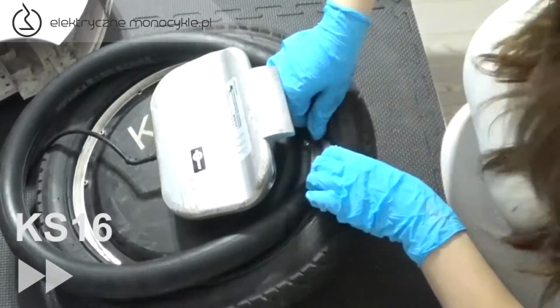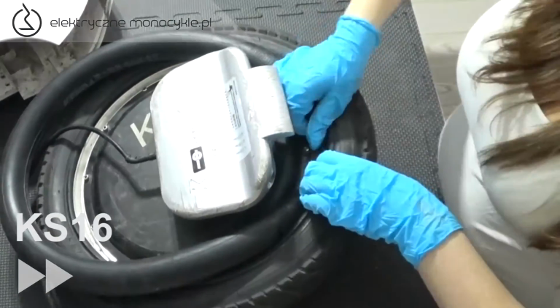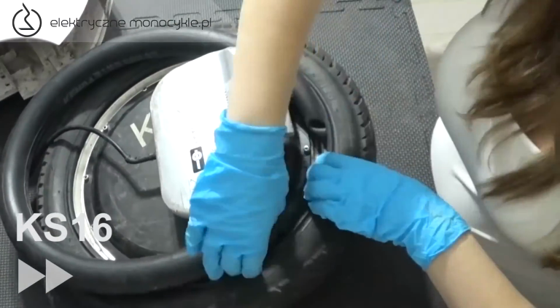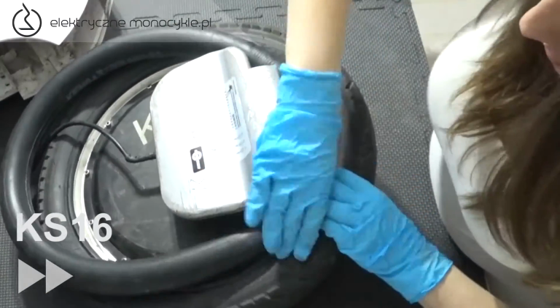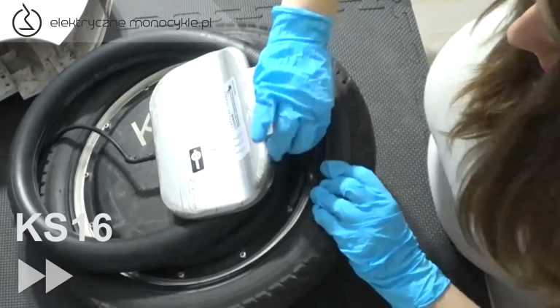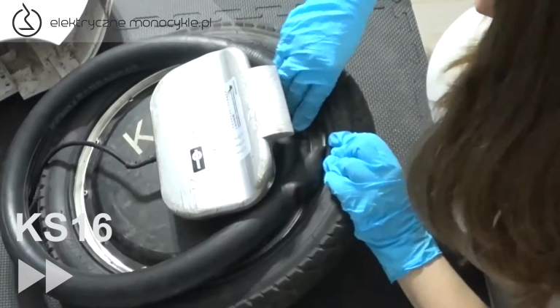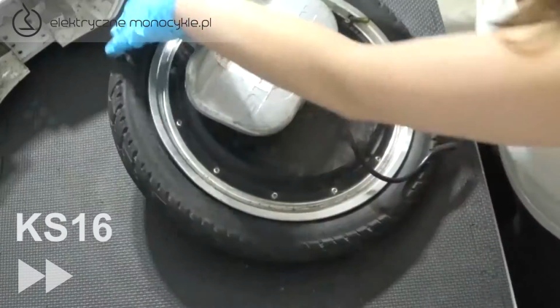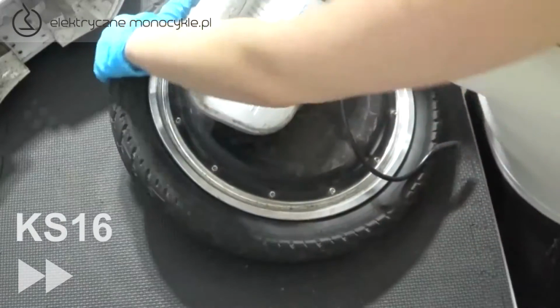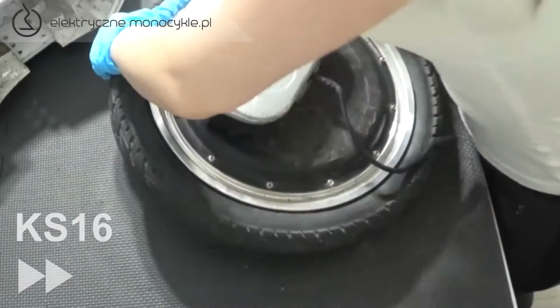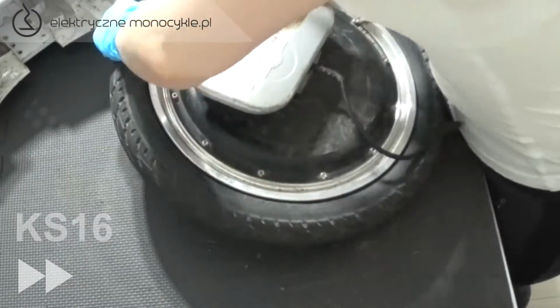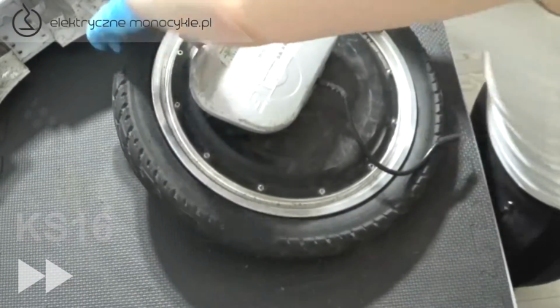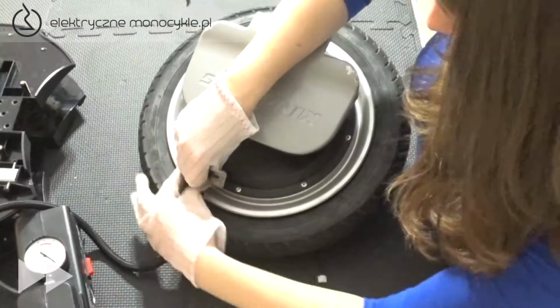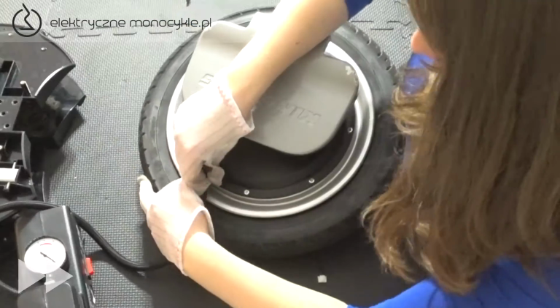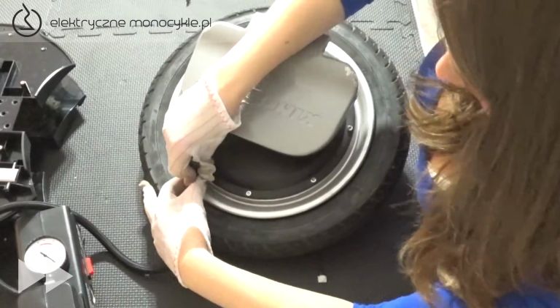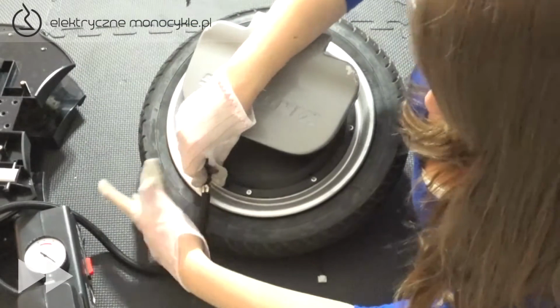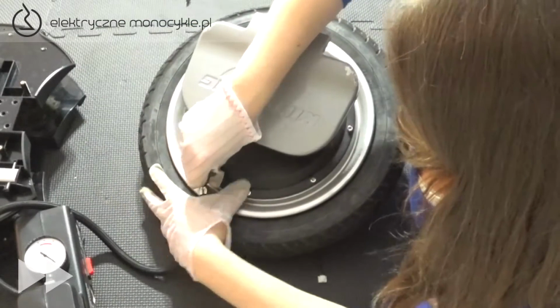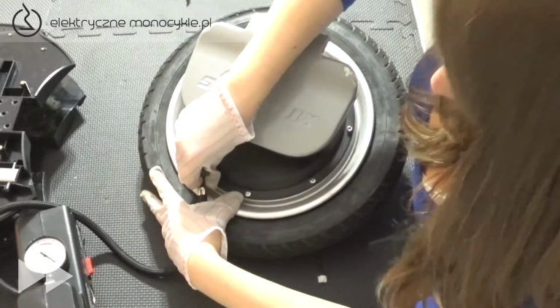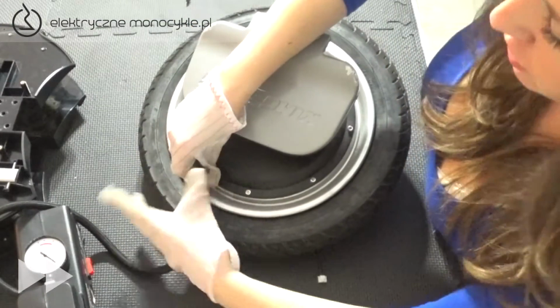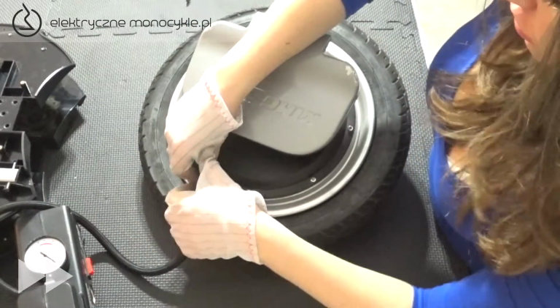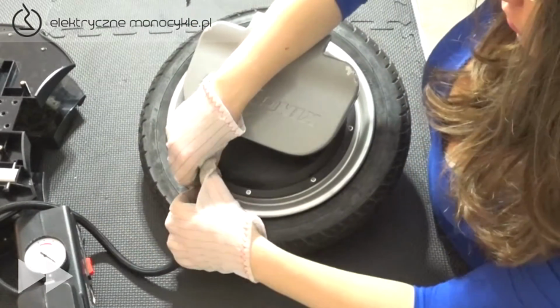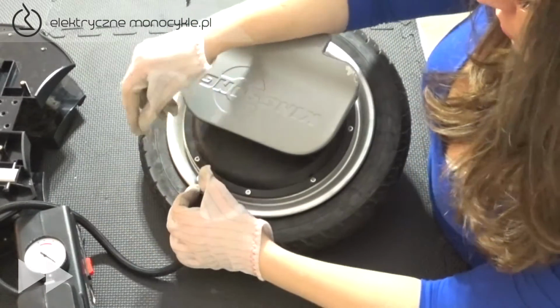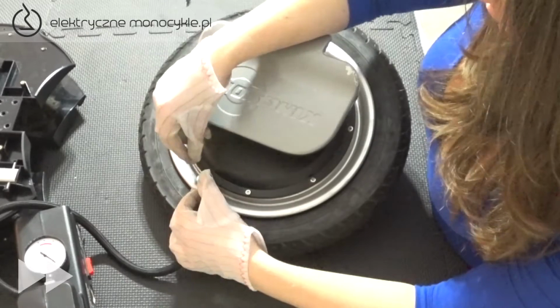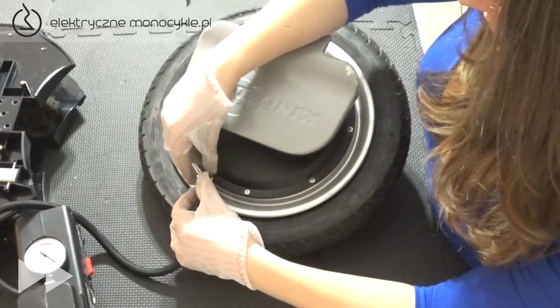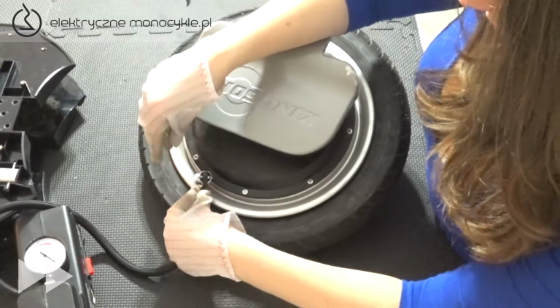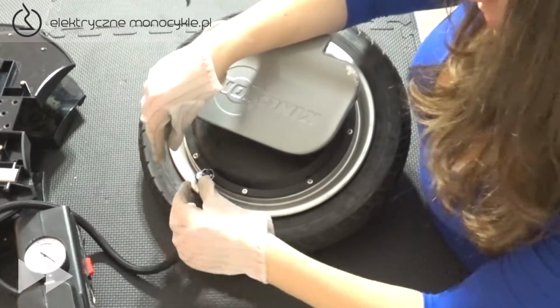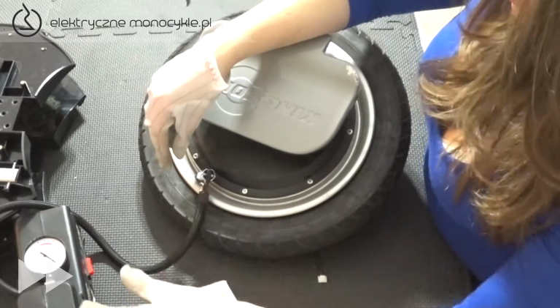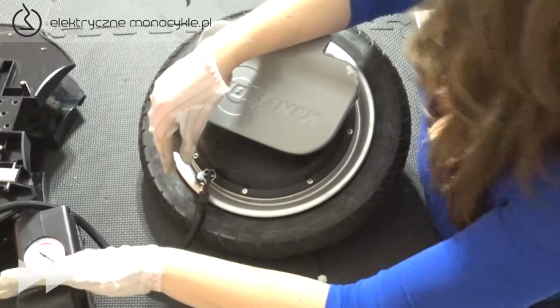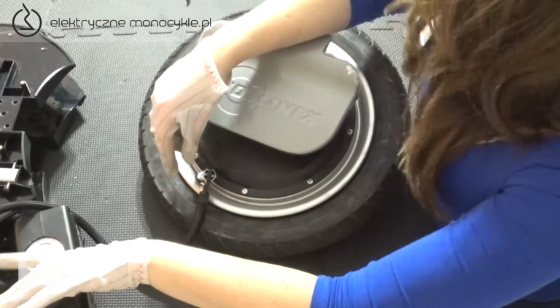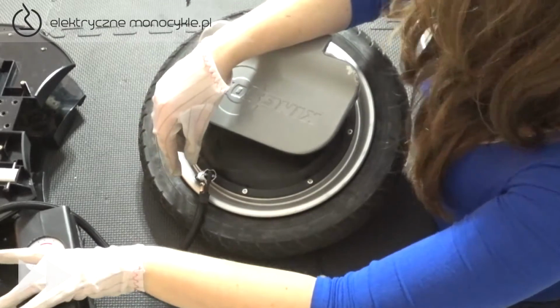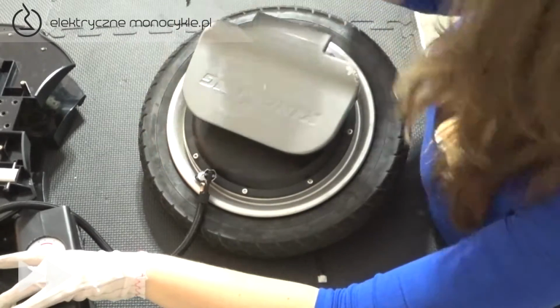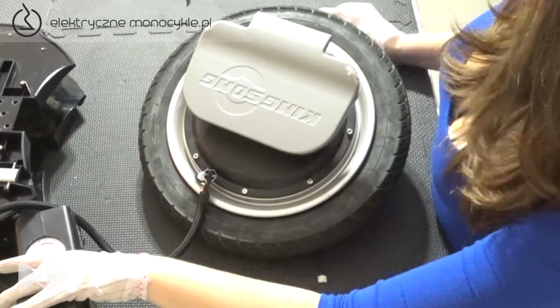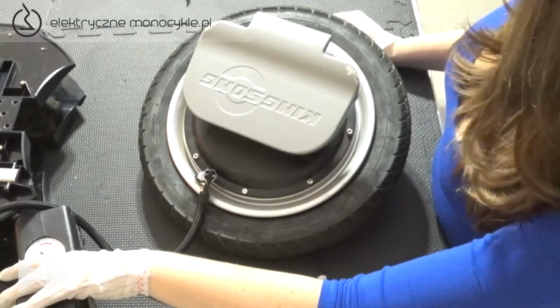Zakładanie rozpoczynamy od włożenia wentyla przez otwór w felgę. Zakładamy pozostałą część opony, wyginając ją w kierunku podłoża. Pompujemy powietrze zgodnie z zalecanym ciśnieniem na oponie — w oryginalnej oponie jest to około 3,5 bara.